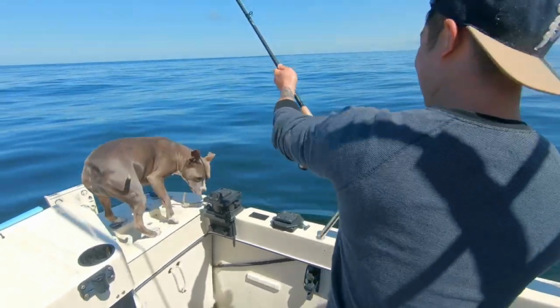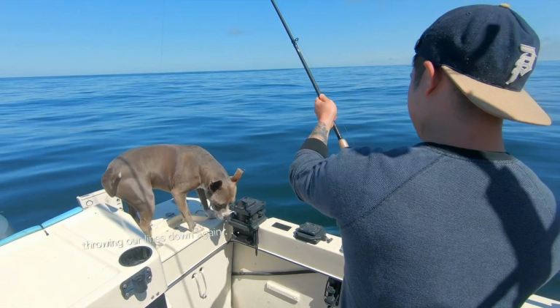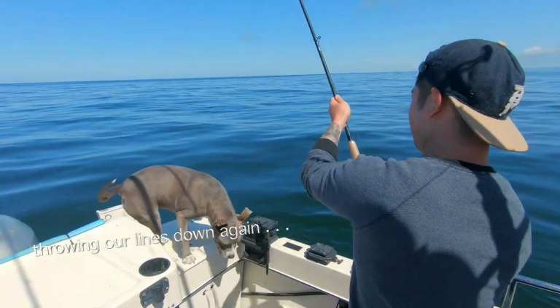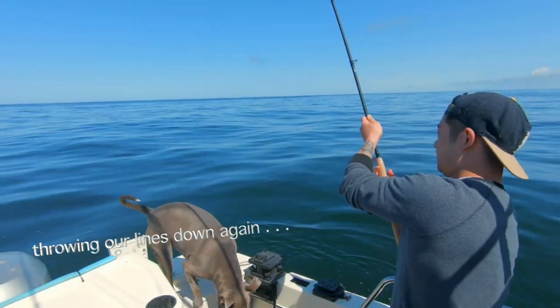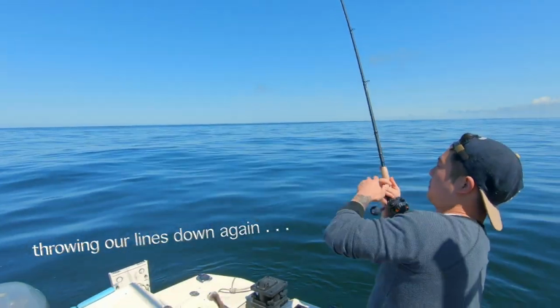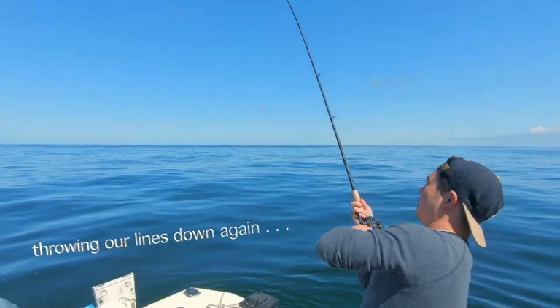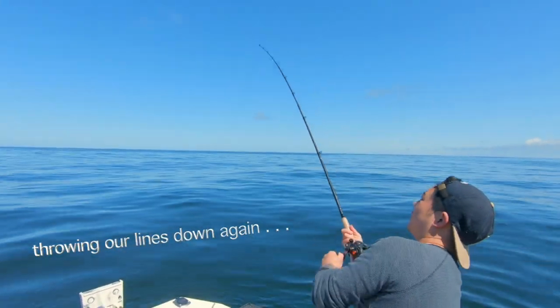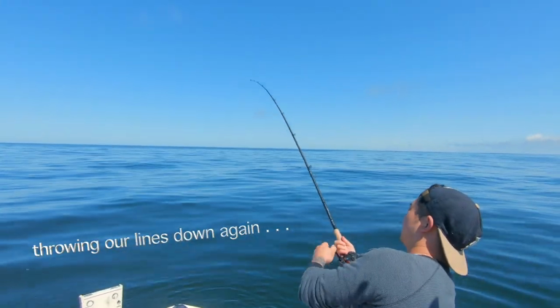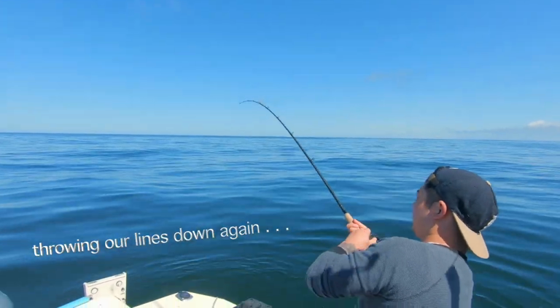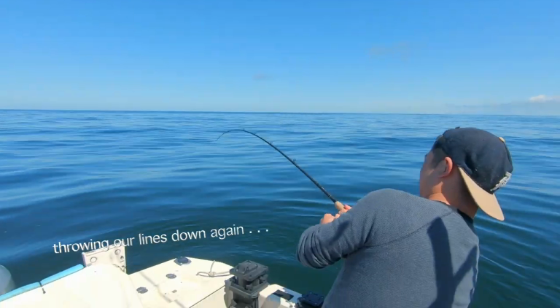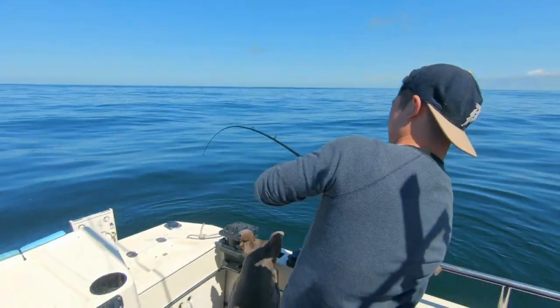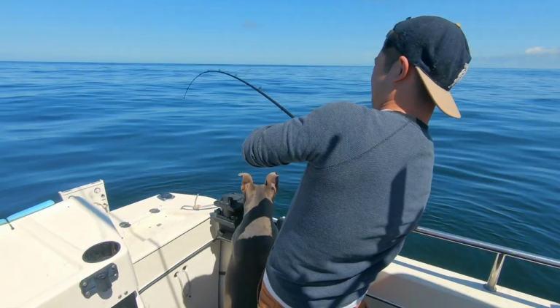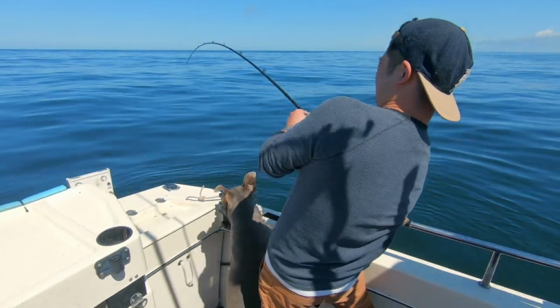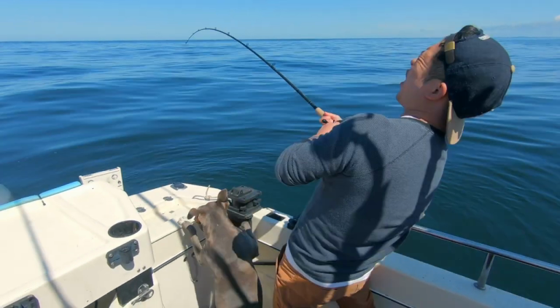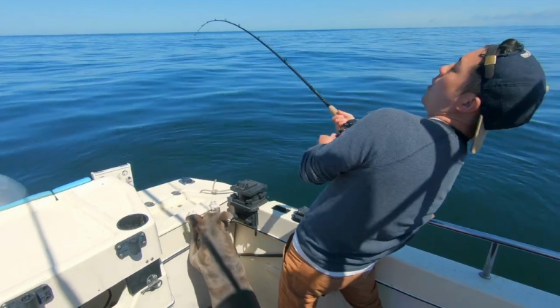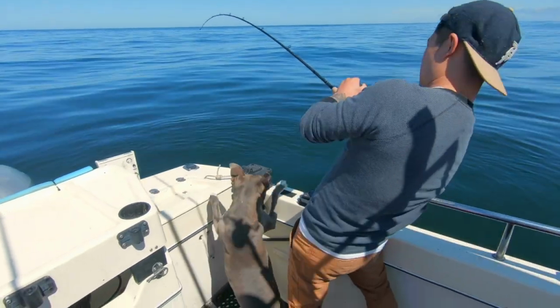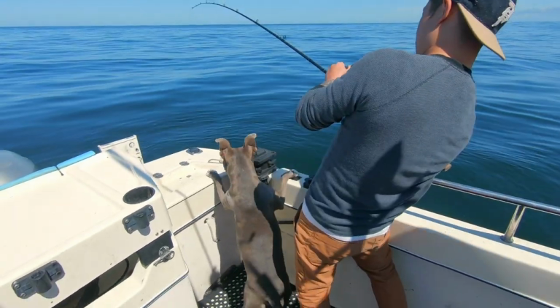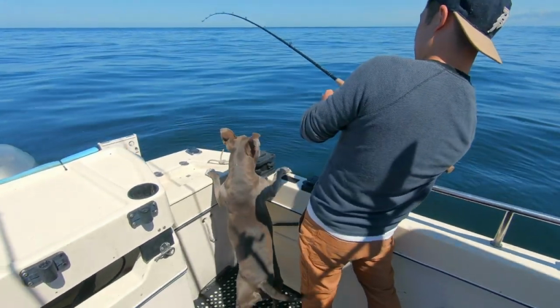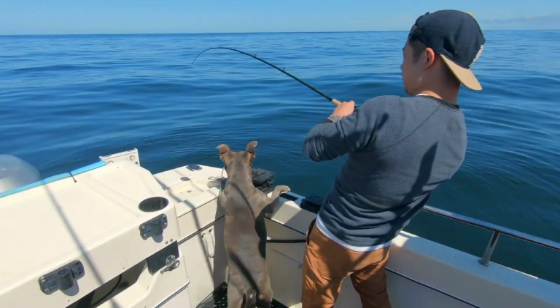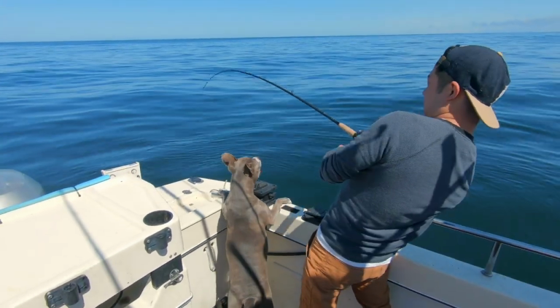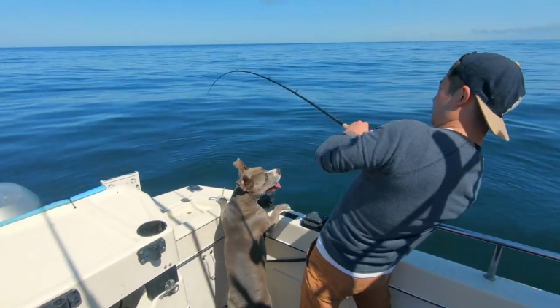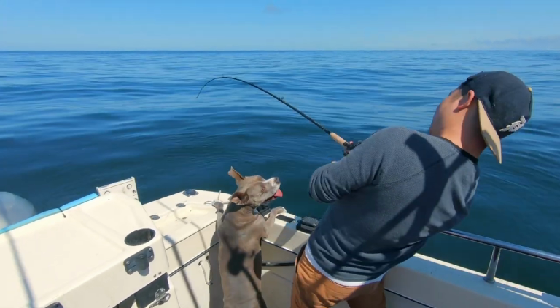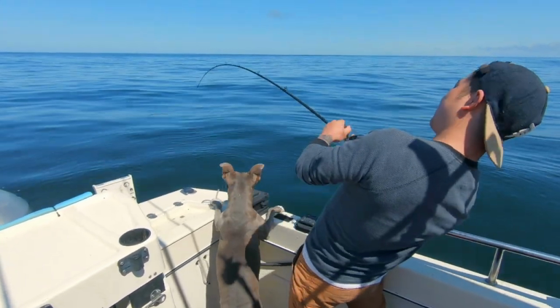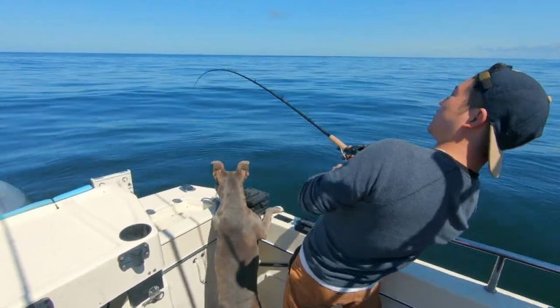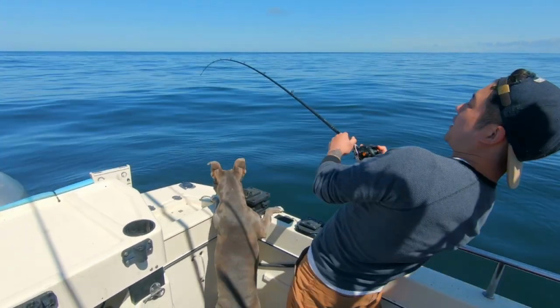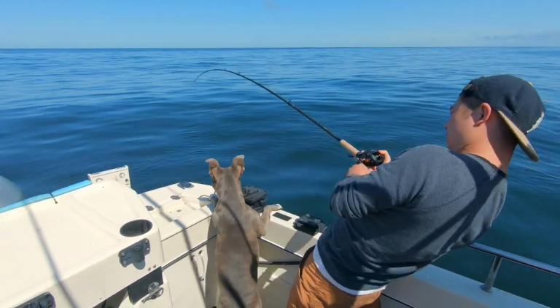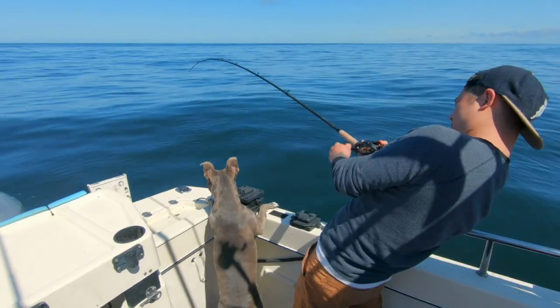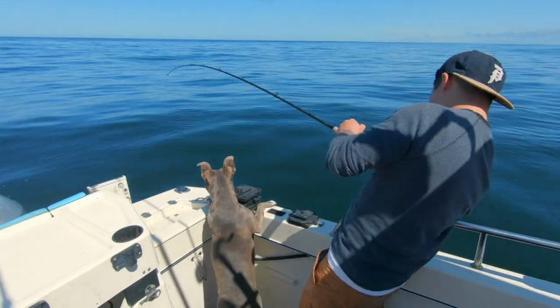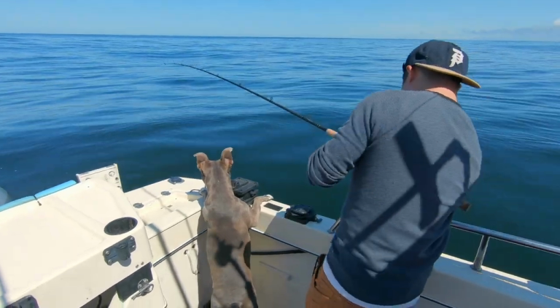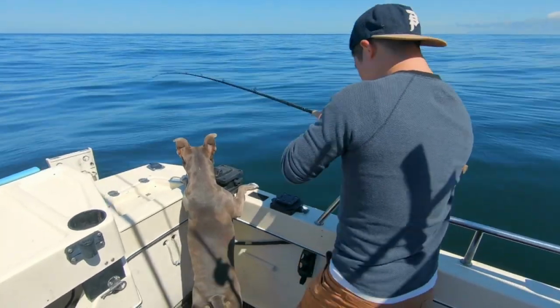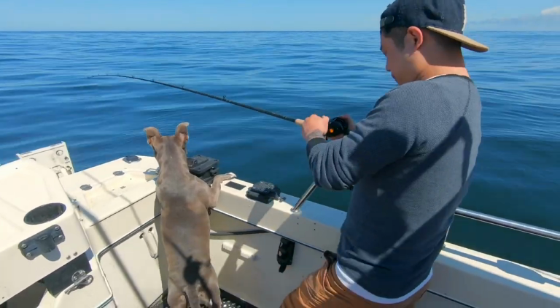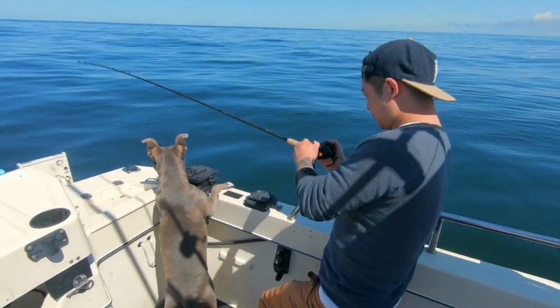Oh, don't give it any slack. Don't high stick it. Oh yeah, decent fish. Might be a baby ling cod. Dude, I'm still going to be doing this for days. Yeah, you got another 150 feet to go.